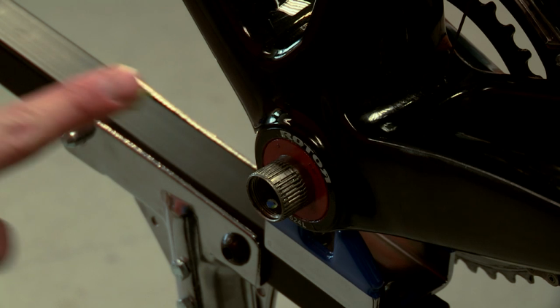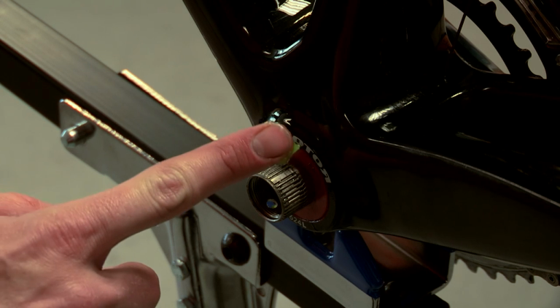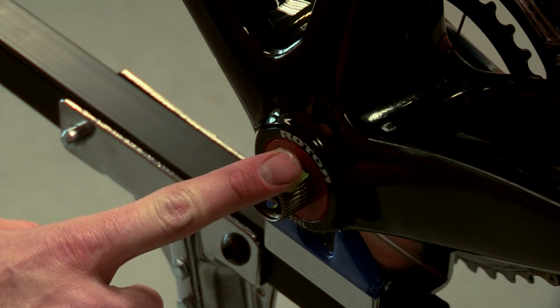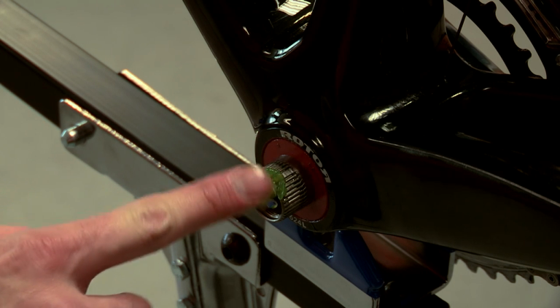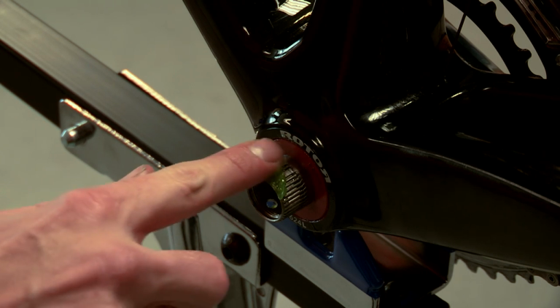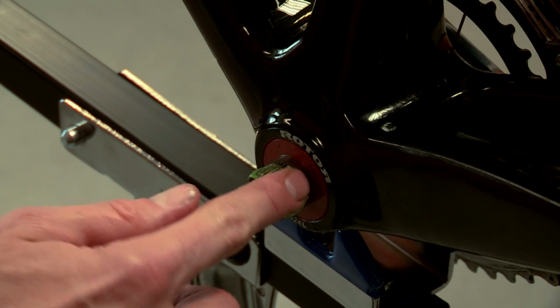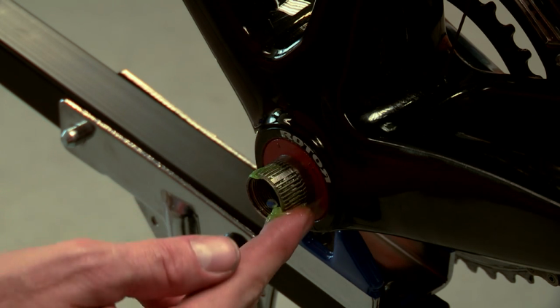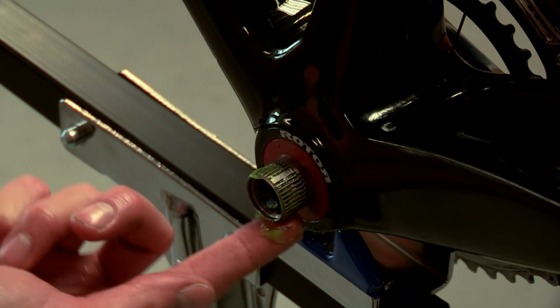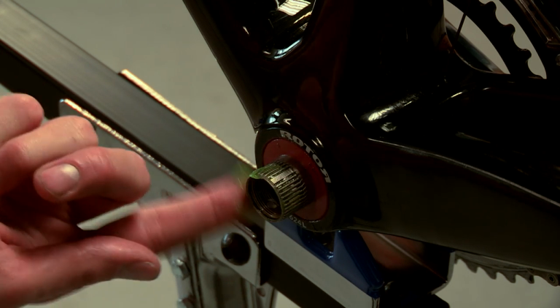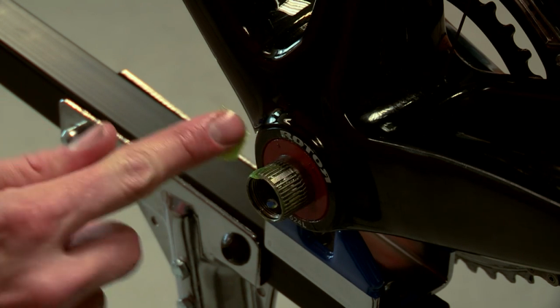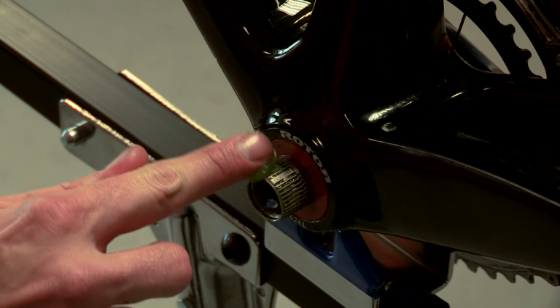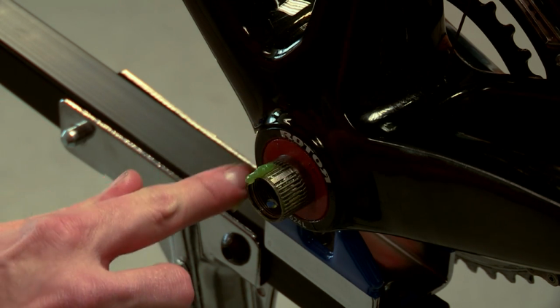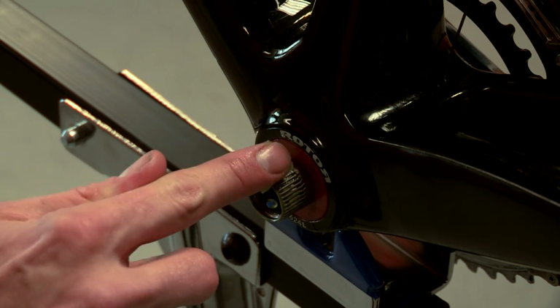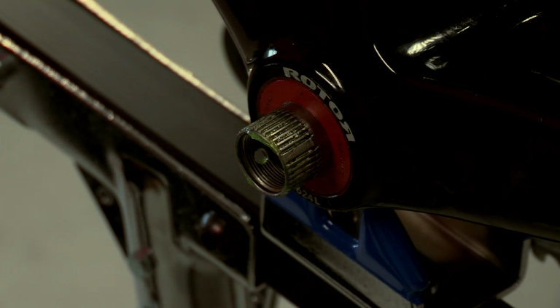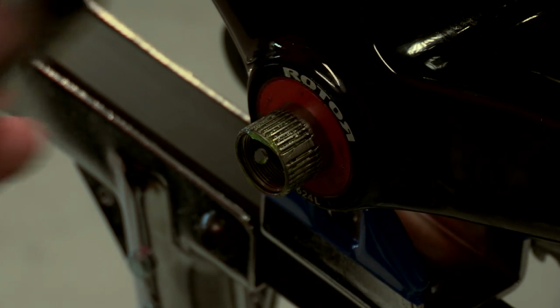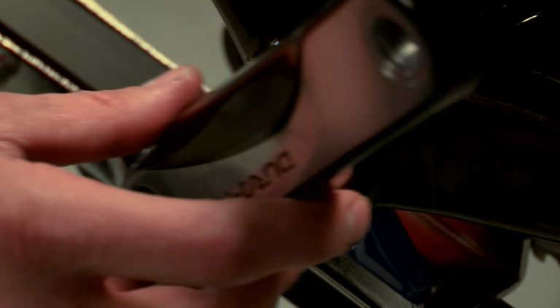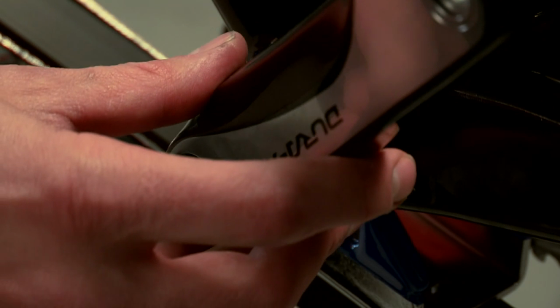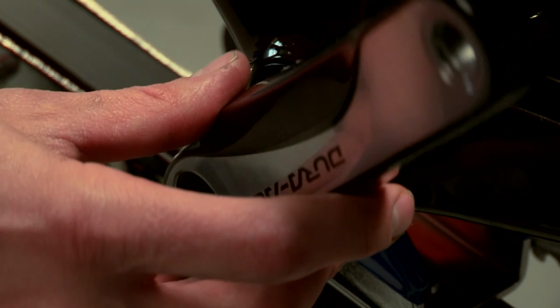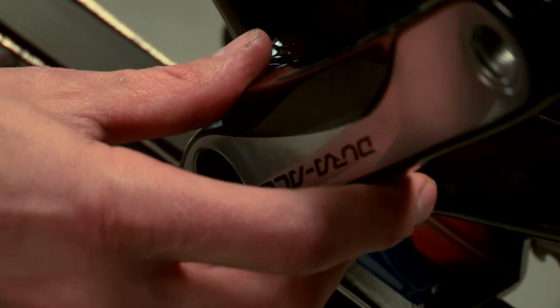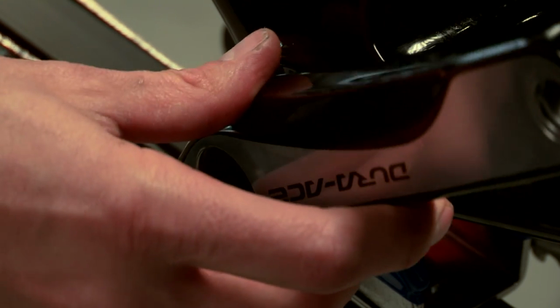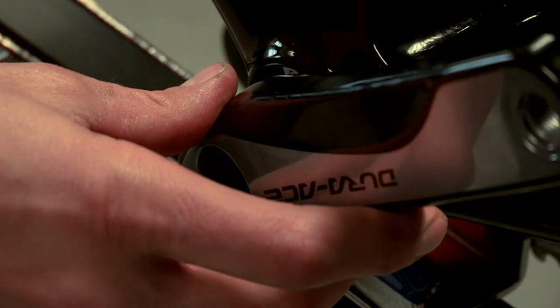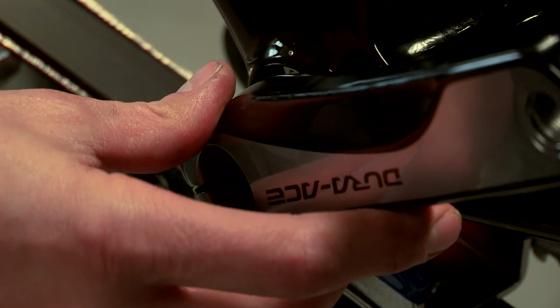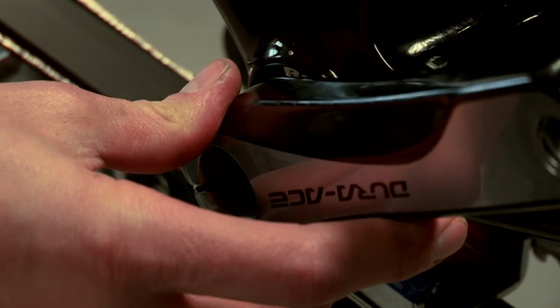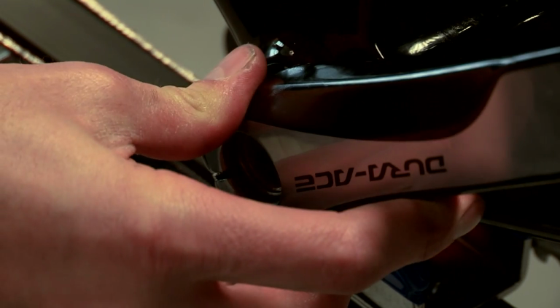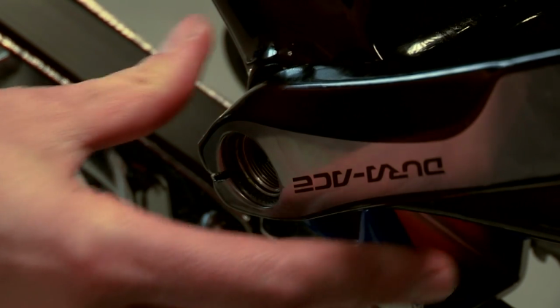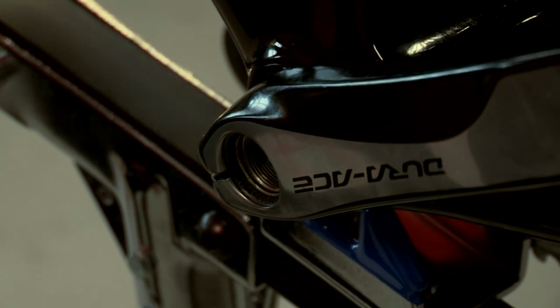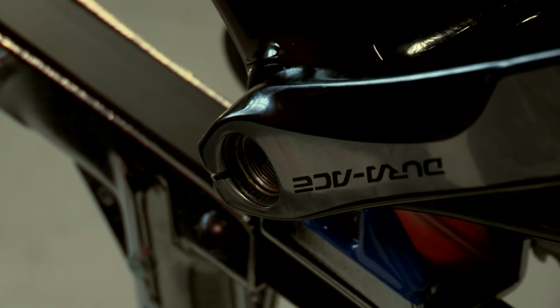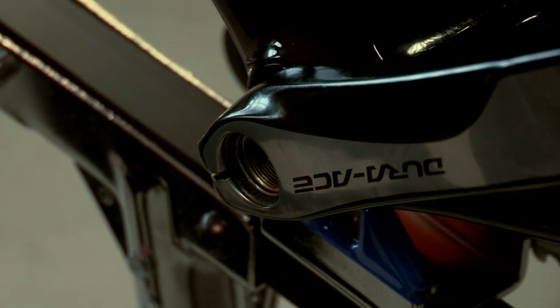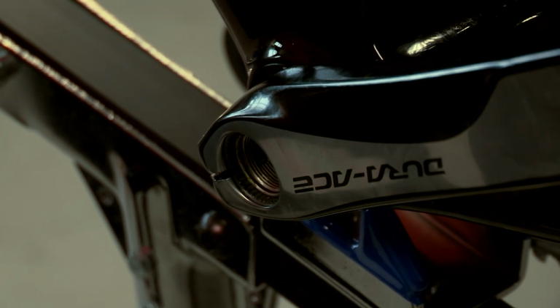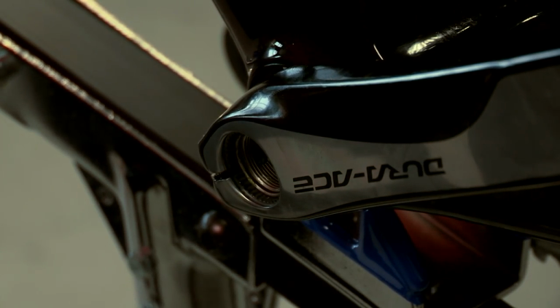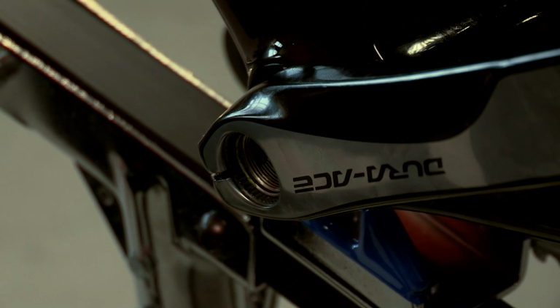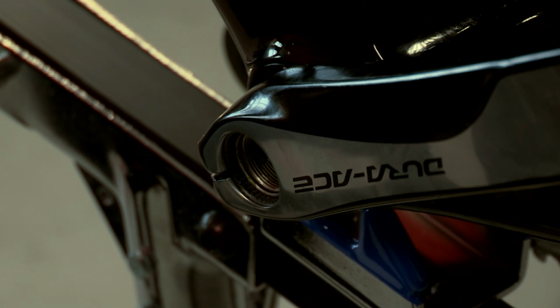Going over to the other side, put some more grease on the end of the axle before sliding the non-drive side crank over it. Make sure that the crank is at 180 degrees to the drive side crank, then push it on as far as you can by hand.